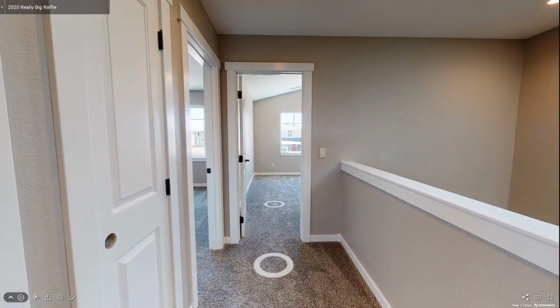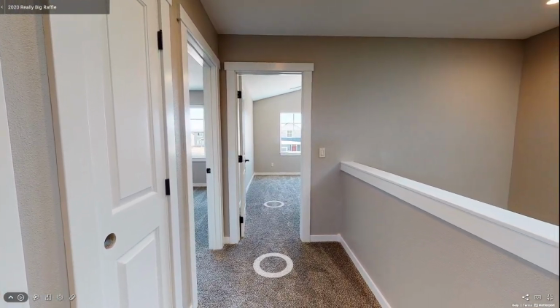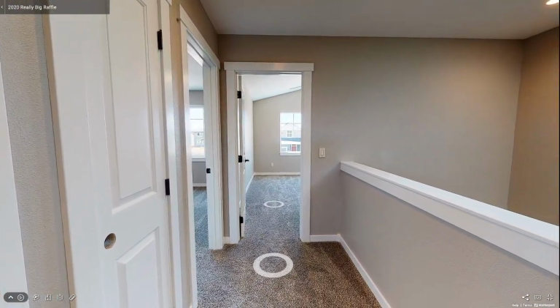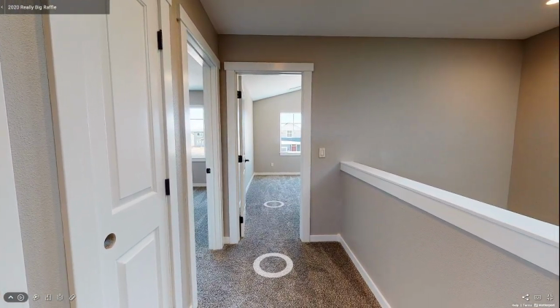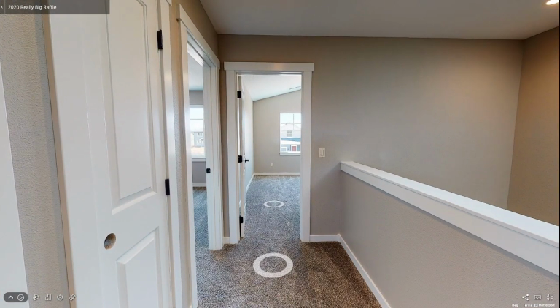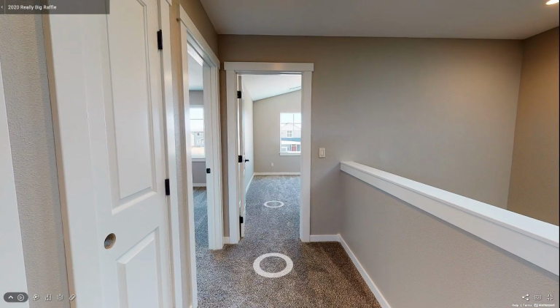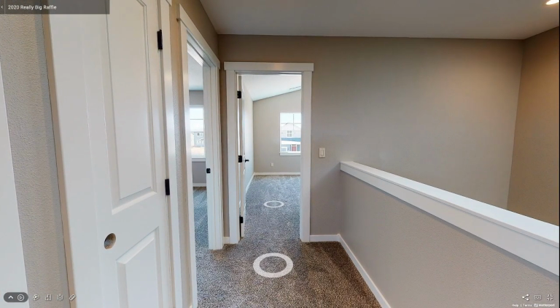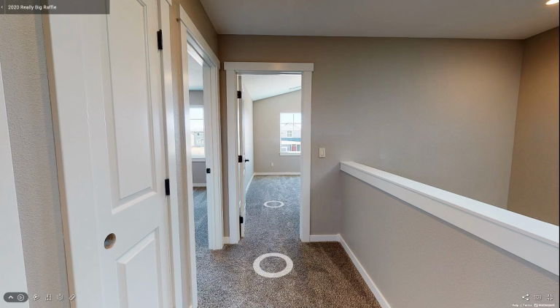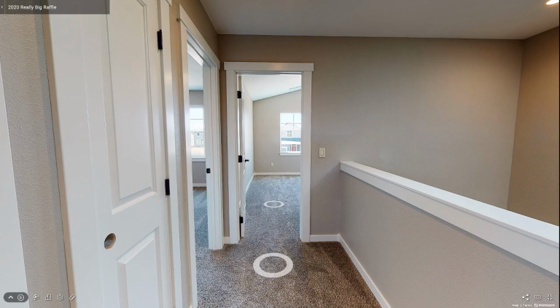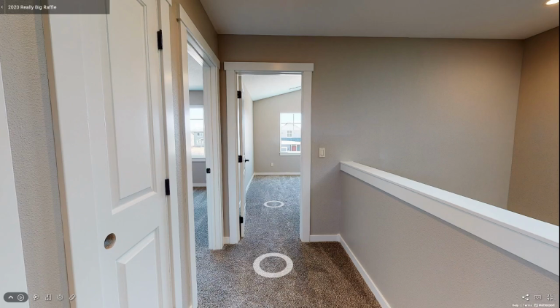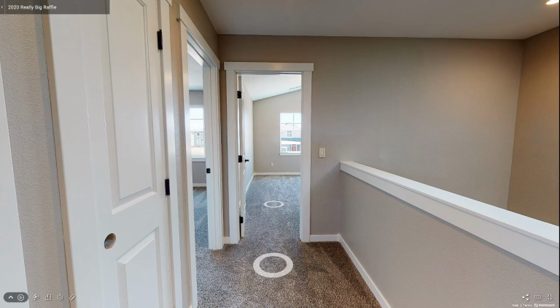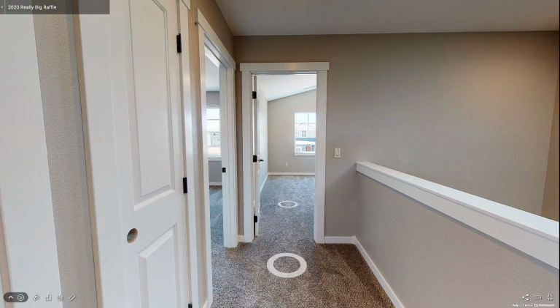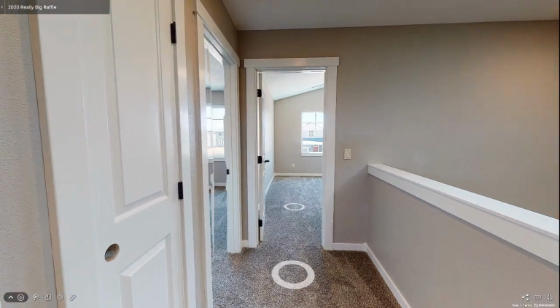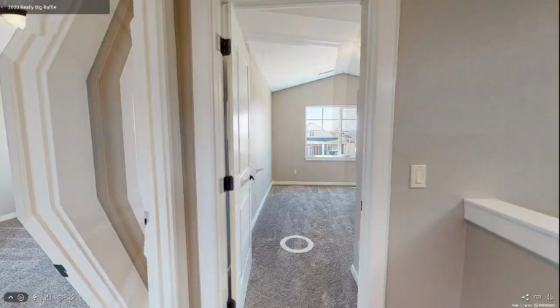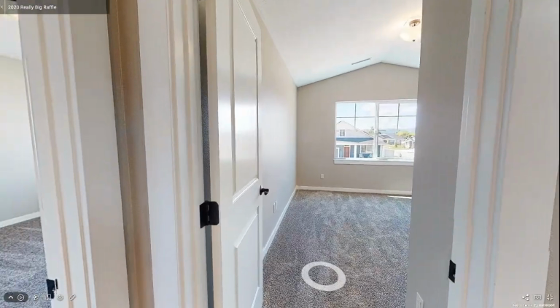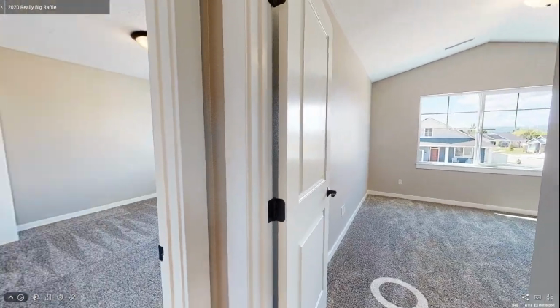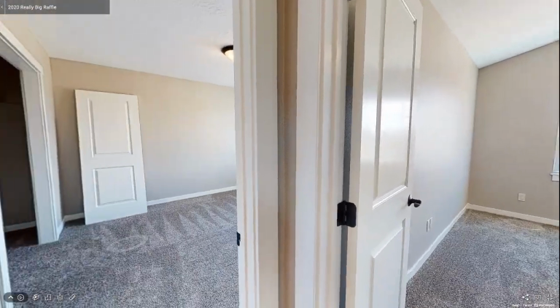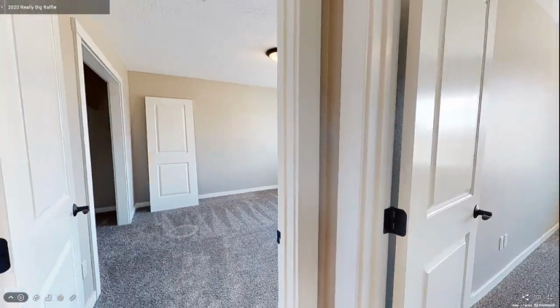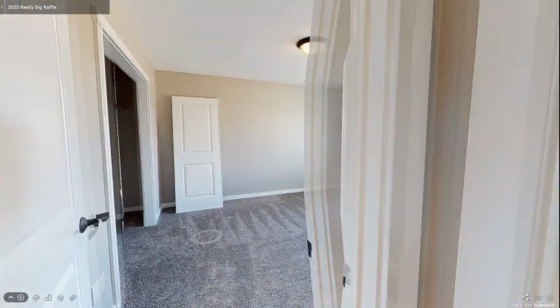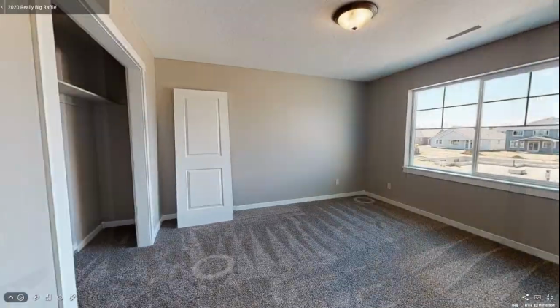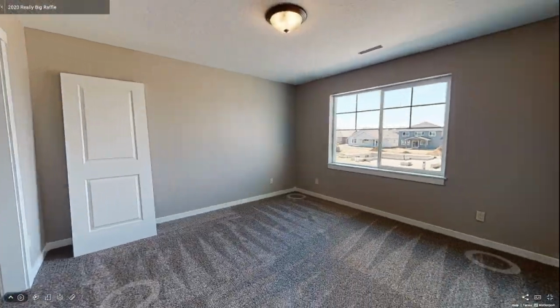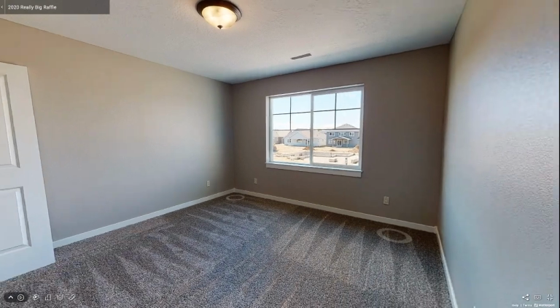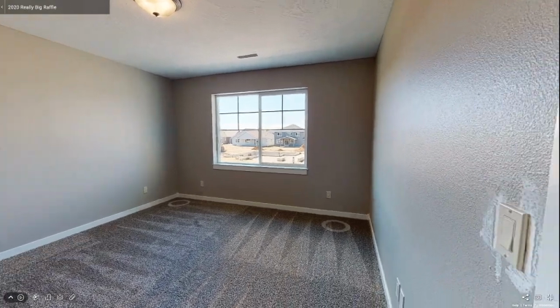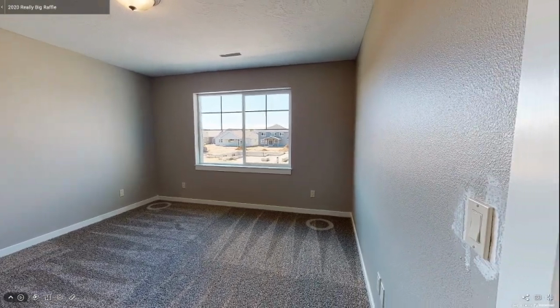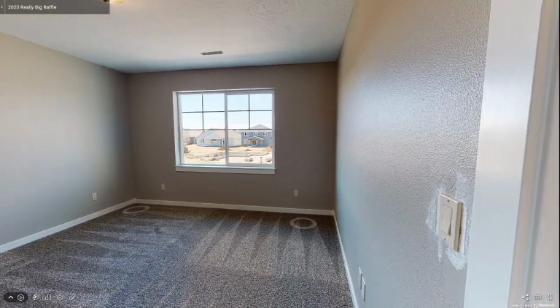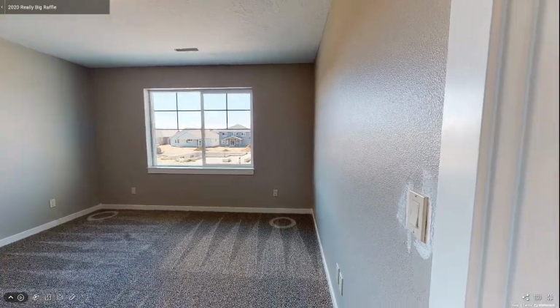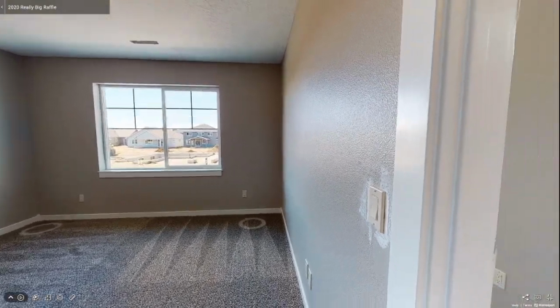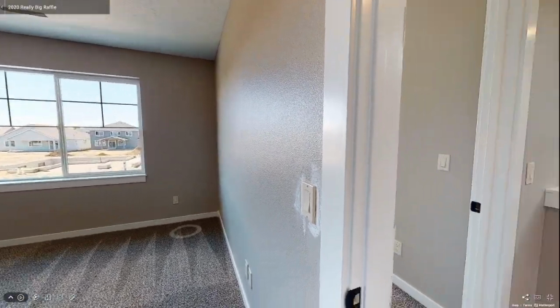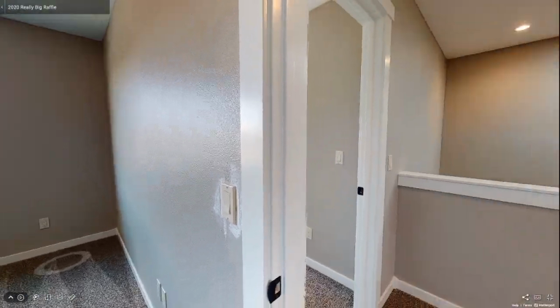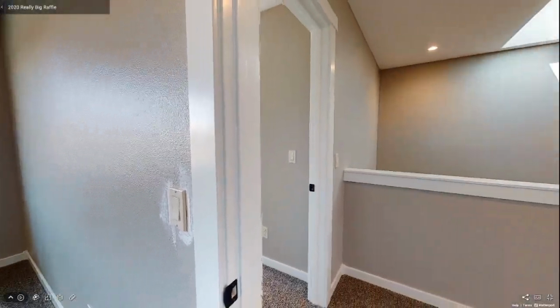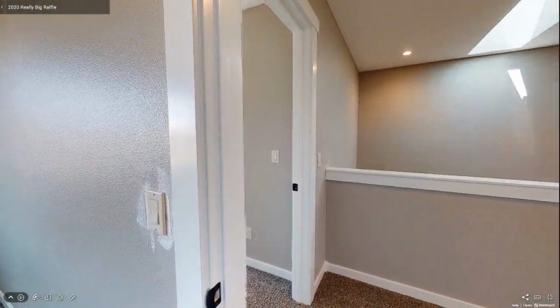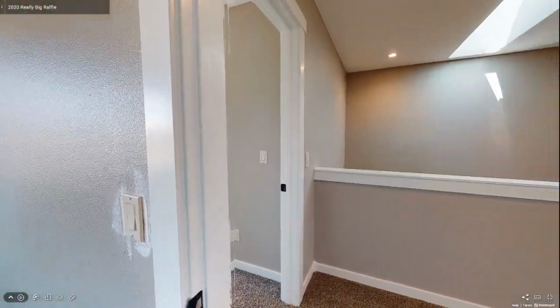At the top of the stairs, there are three directions available to explore. Starting on the right-hand side are two standard-sized bedrooms that face the front yard, one of which has a vaulted ceiling.